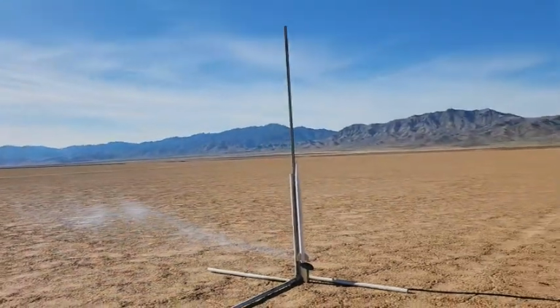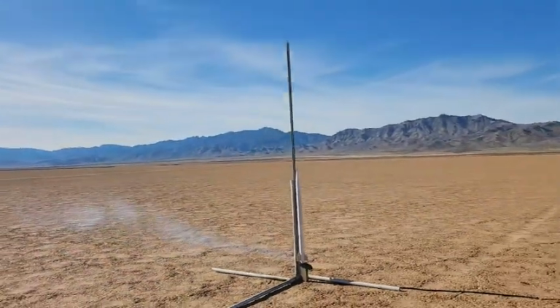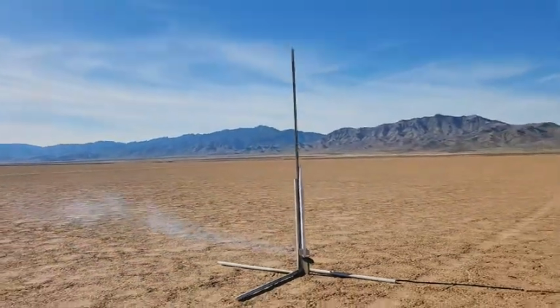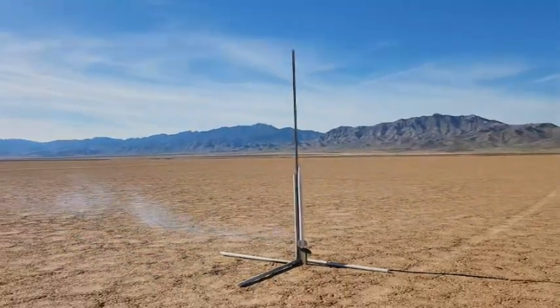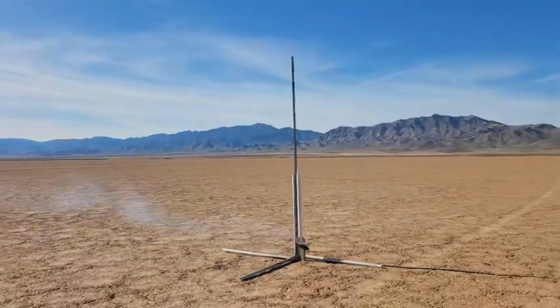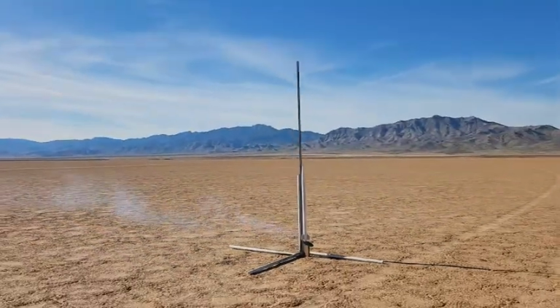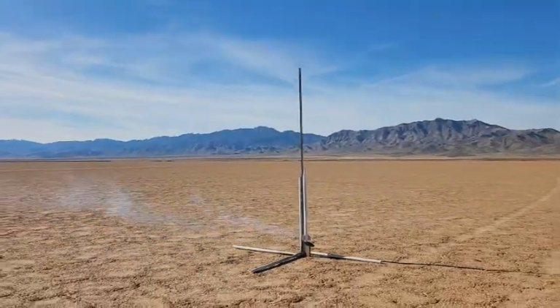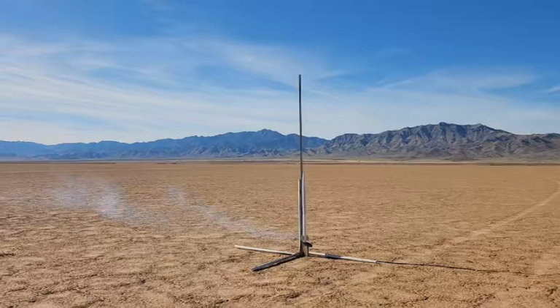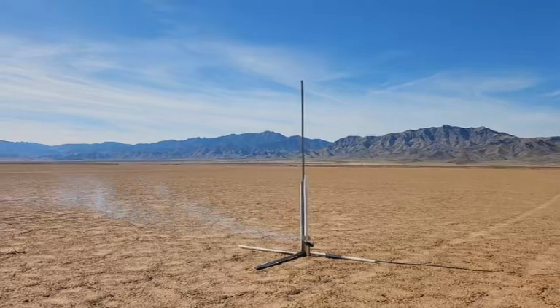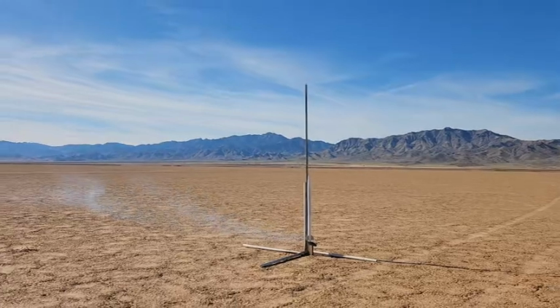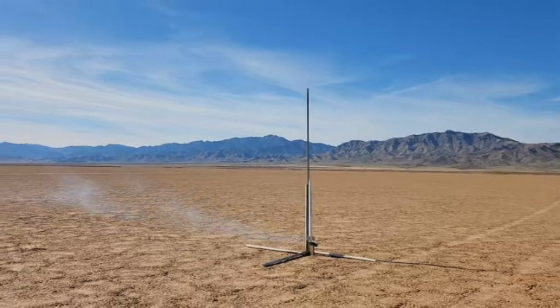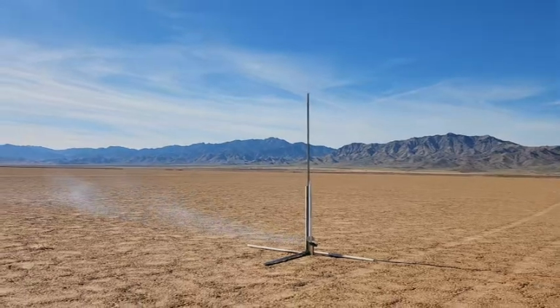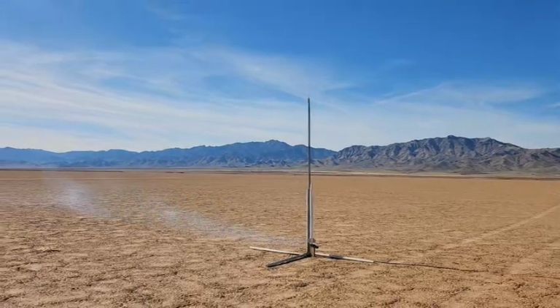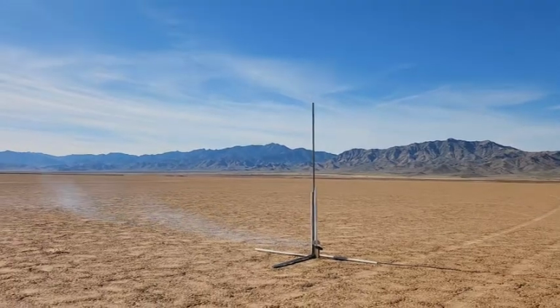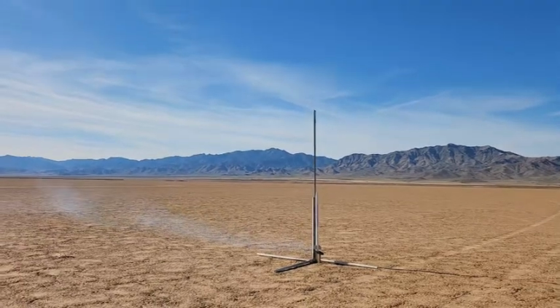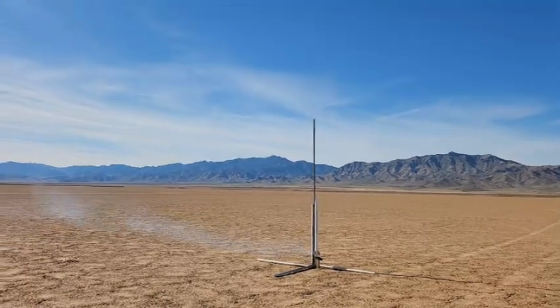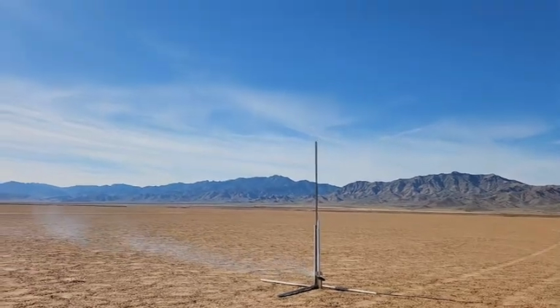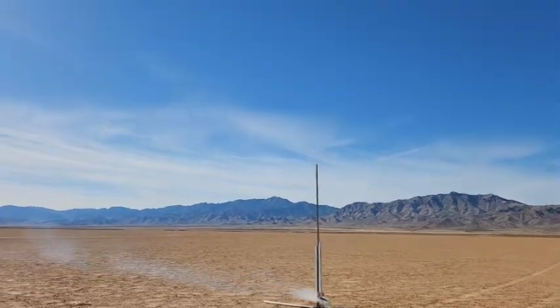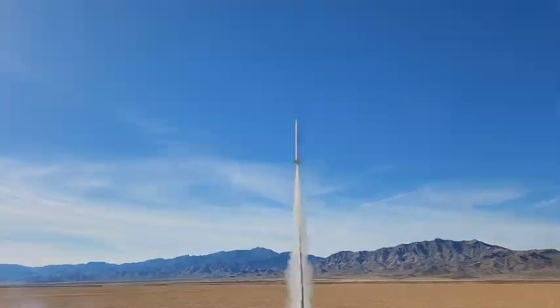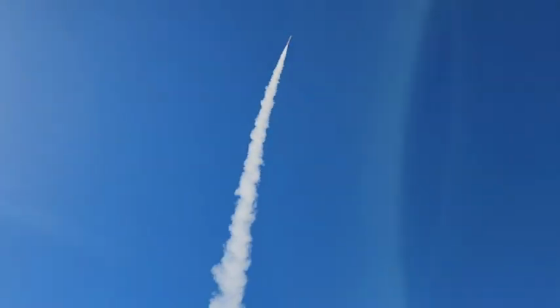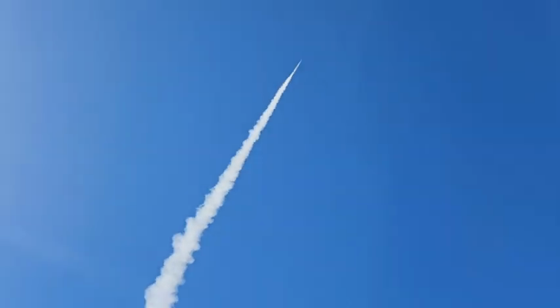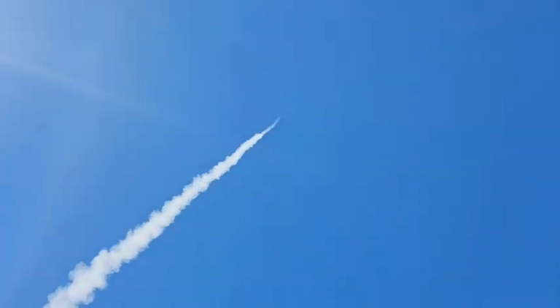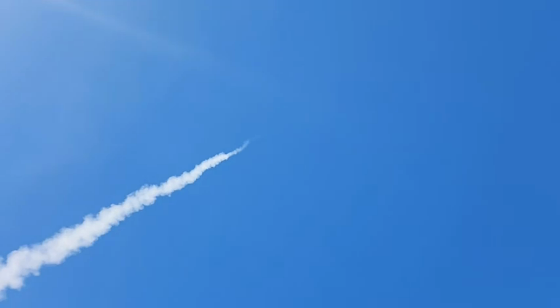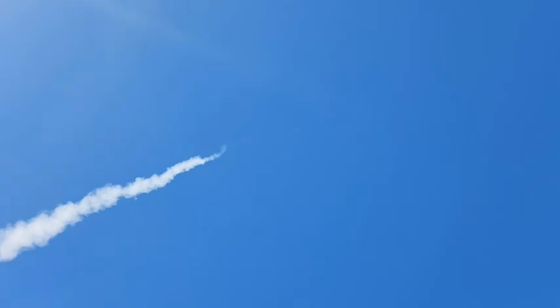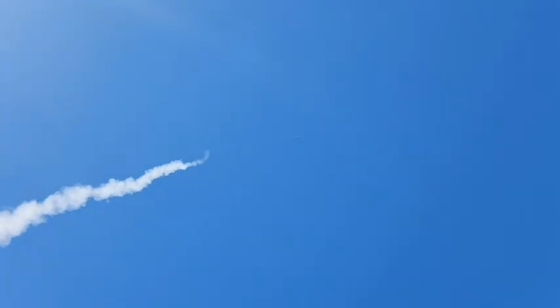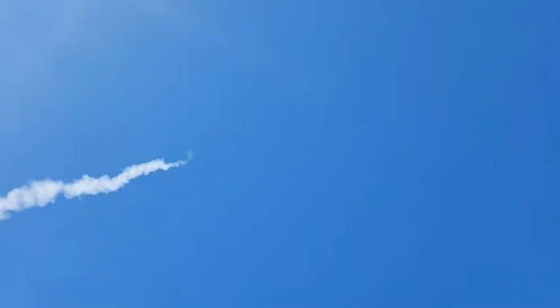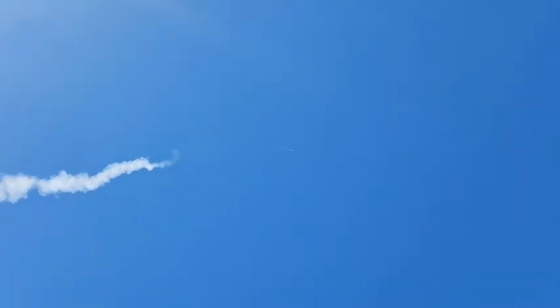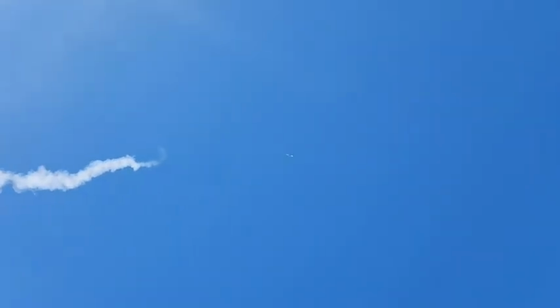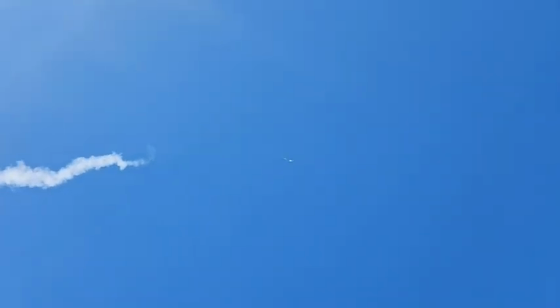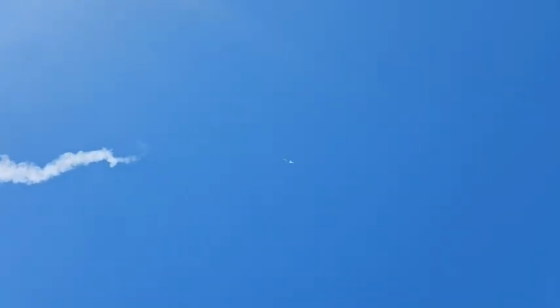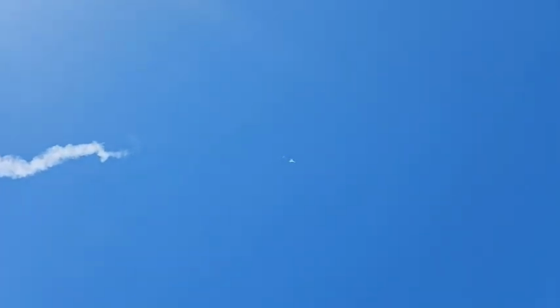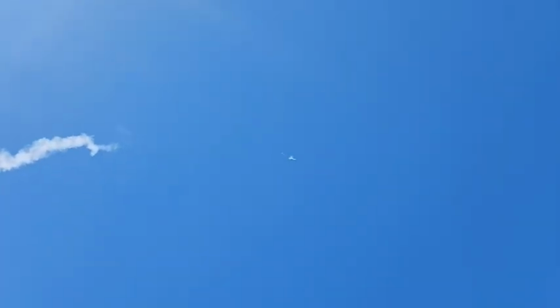I hope it doesn't blow up. Wow. Nice. Real nice.